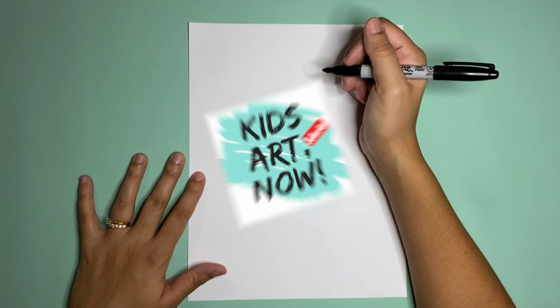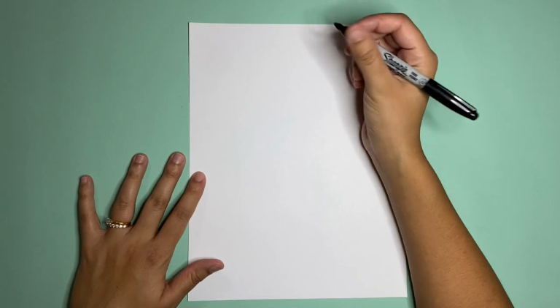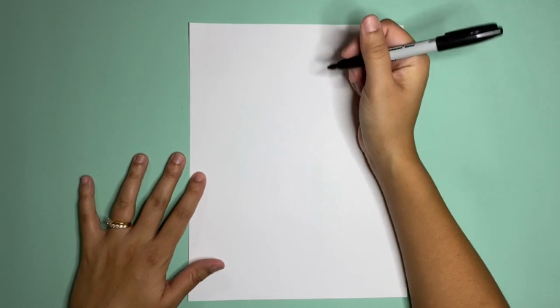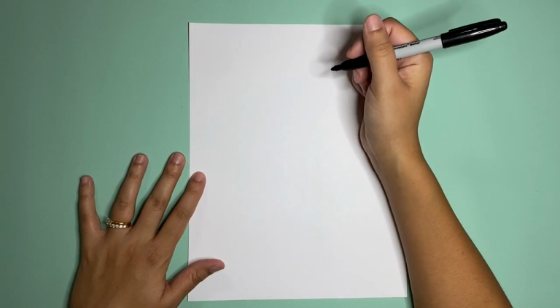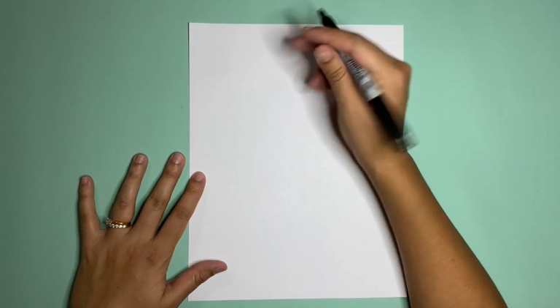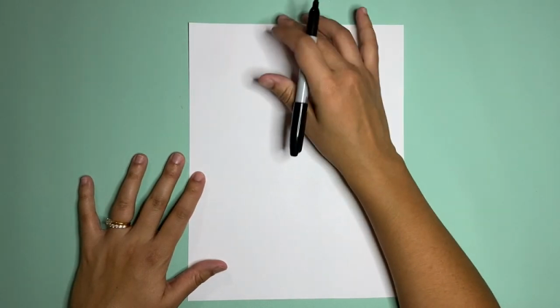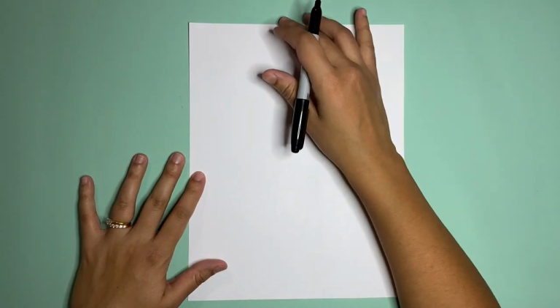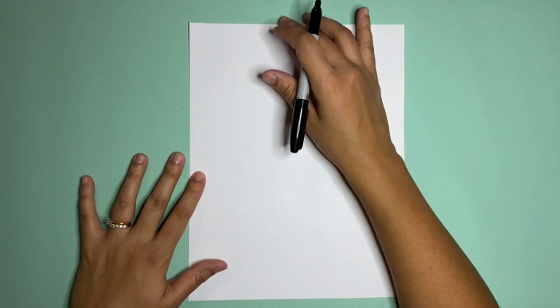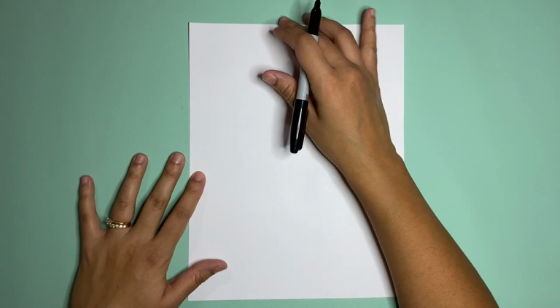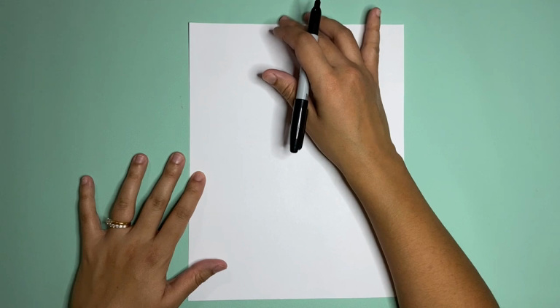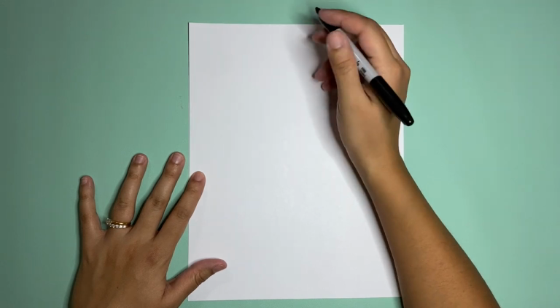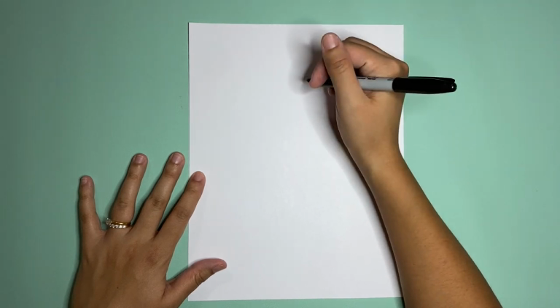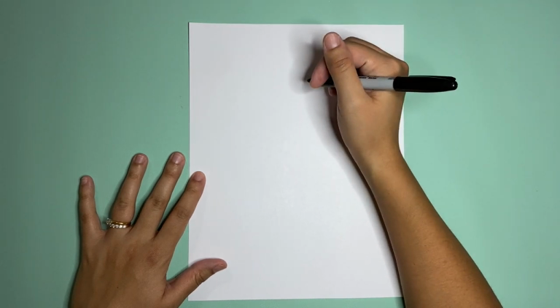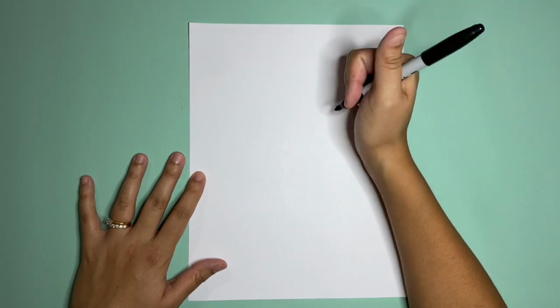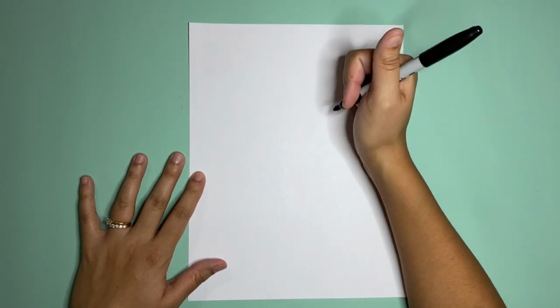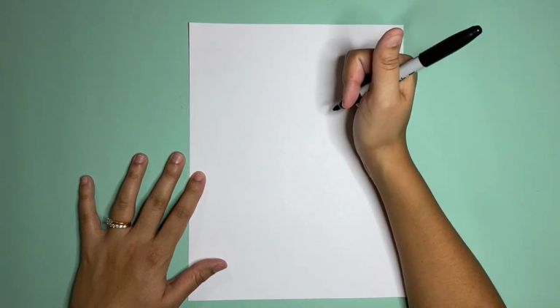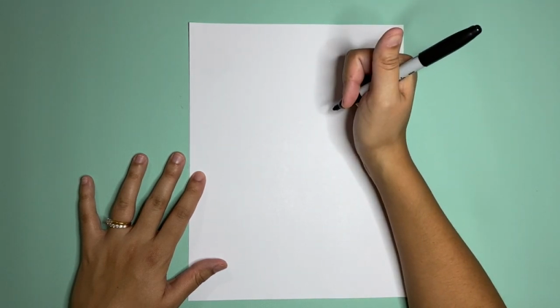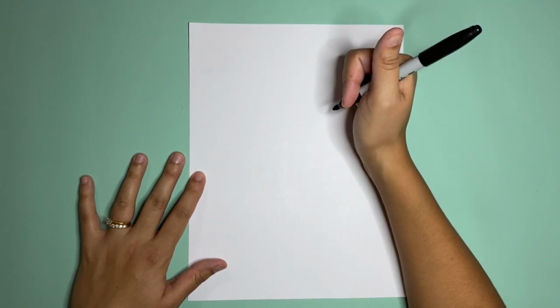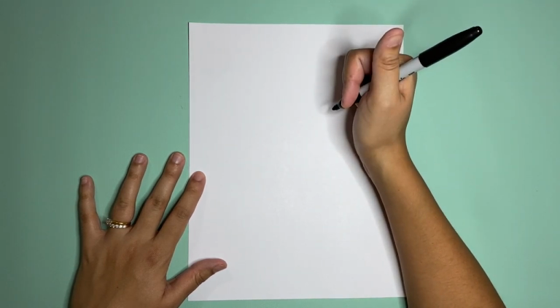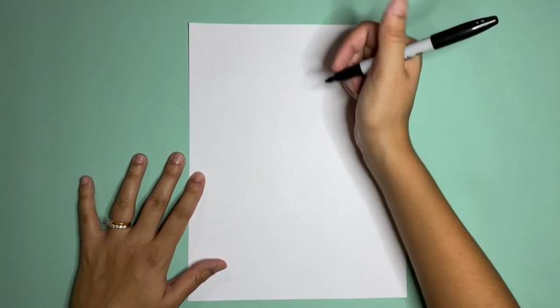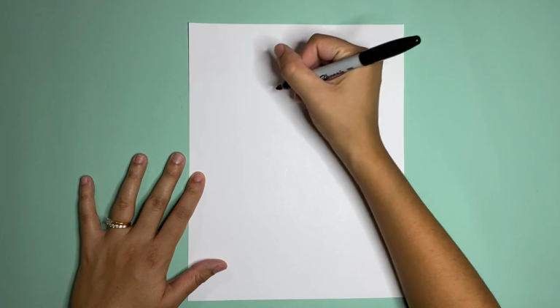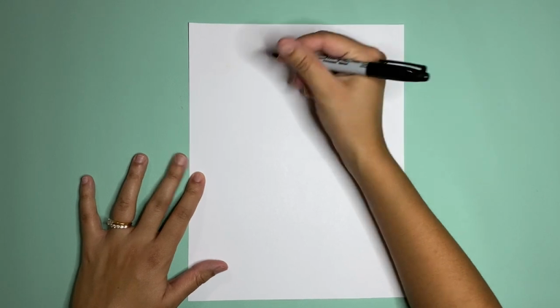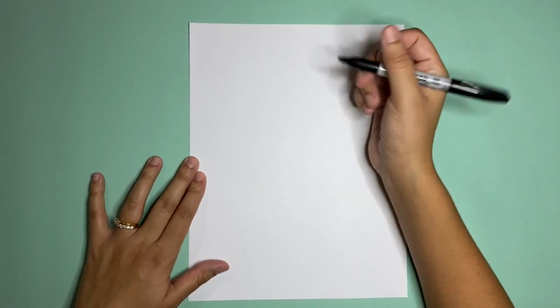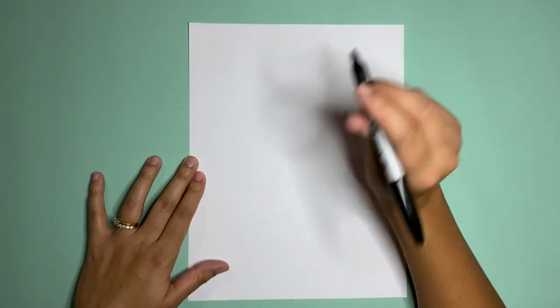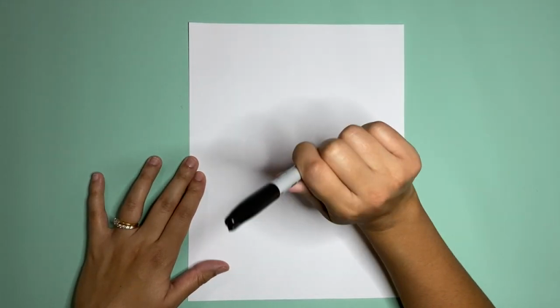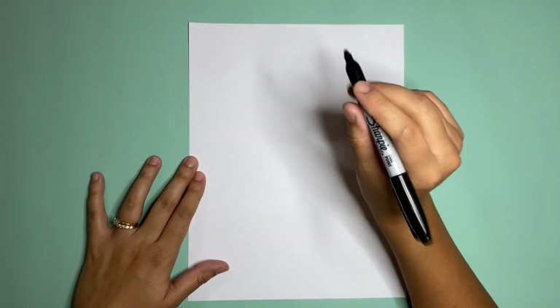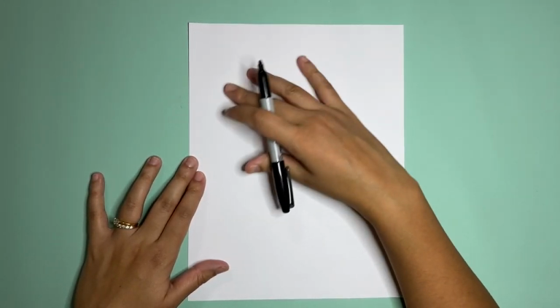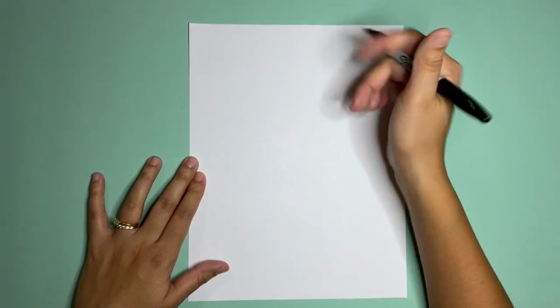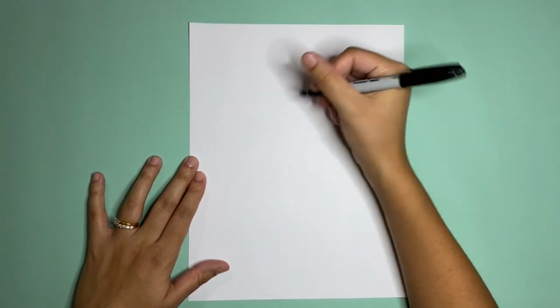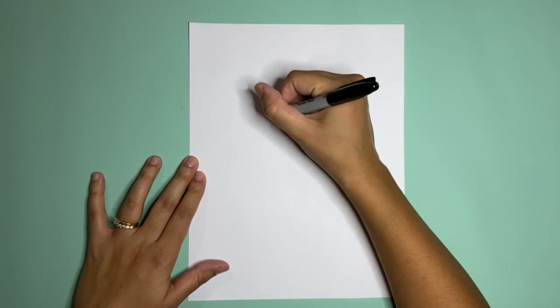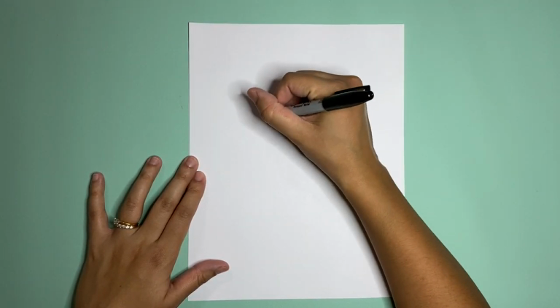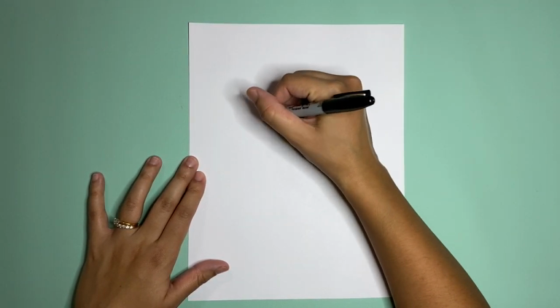Hi, welcome back to another video. My name is Marissa and I have a question for you — what's your favorite animal? Did you say arctic fox? We're gonna draw one. You need a pen and a paper, and let's go.